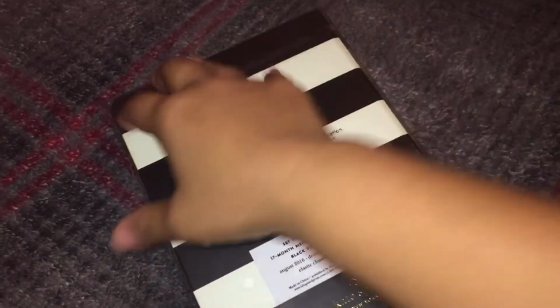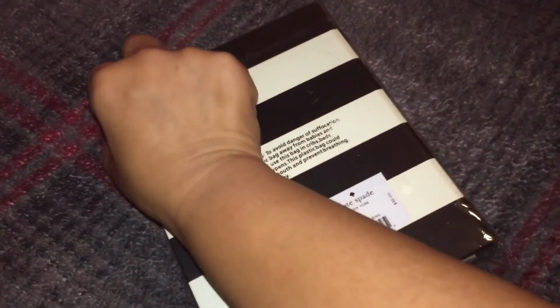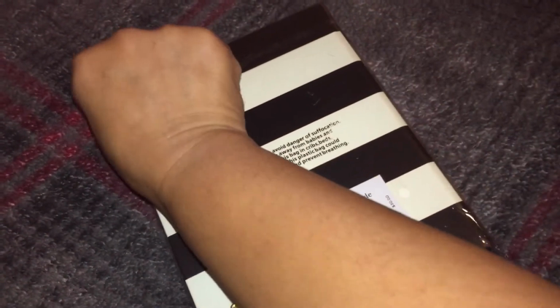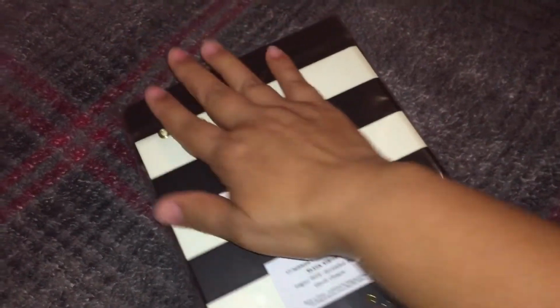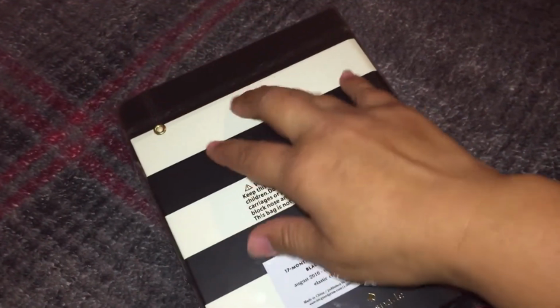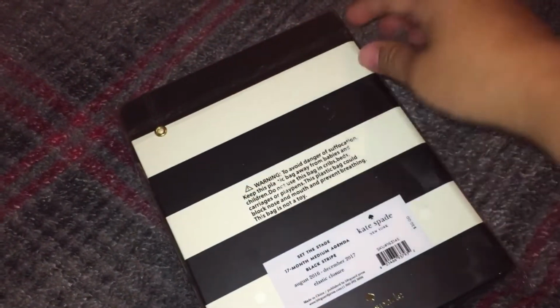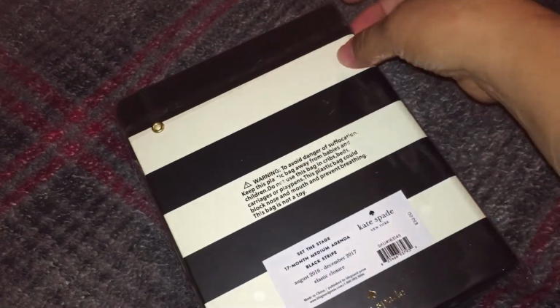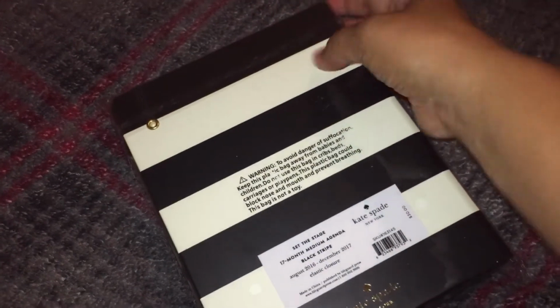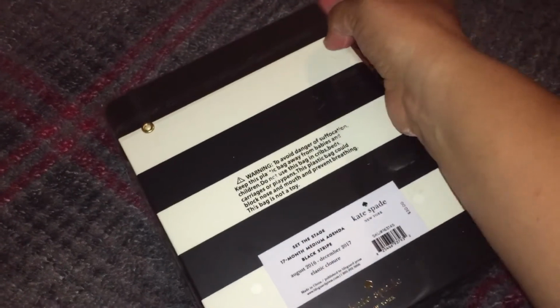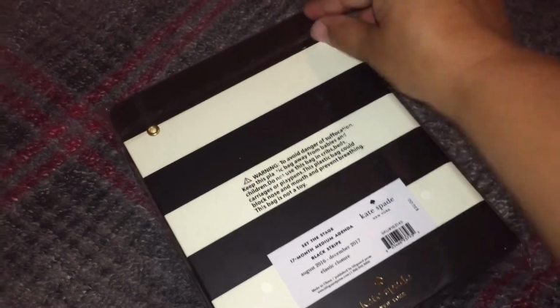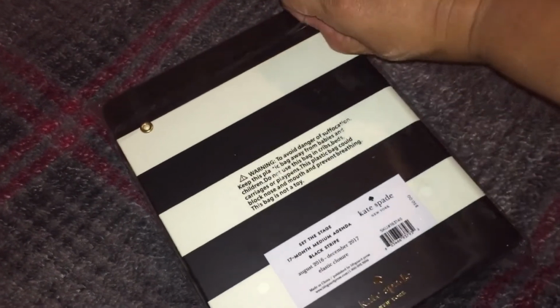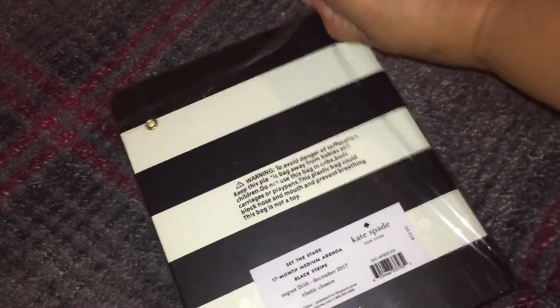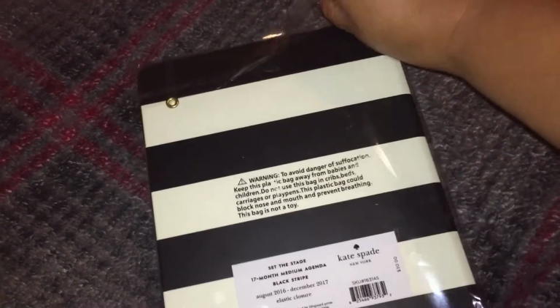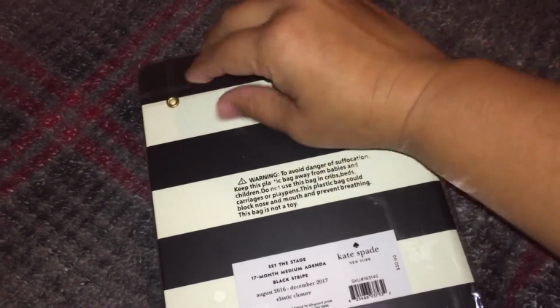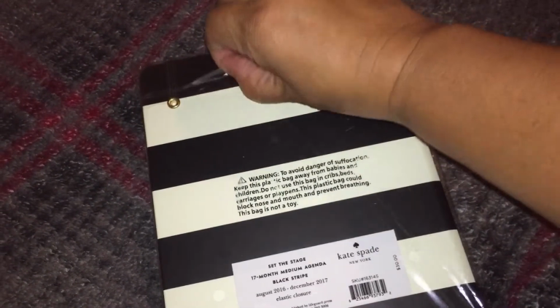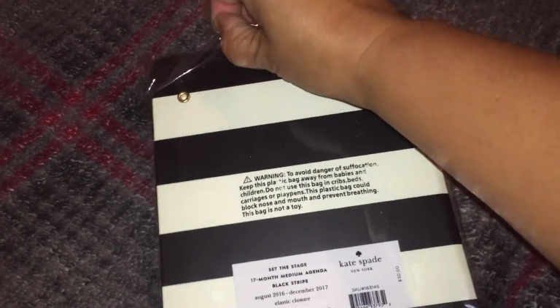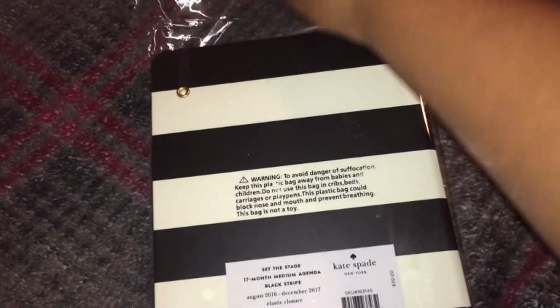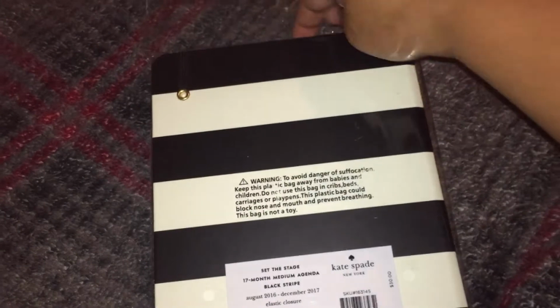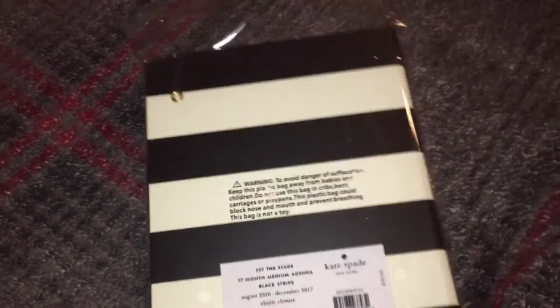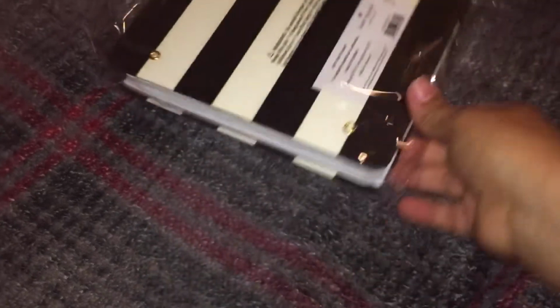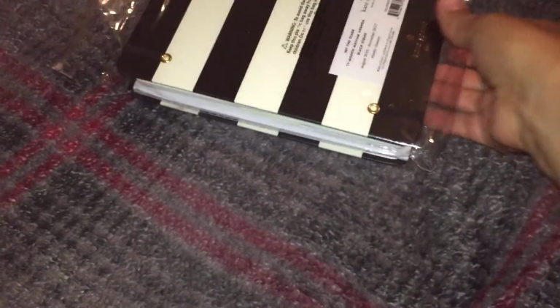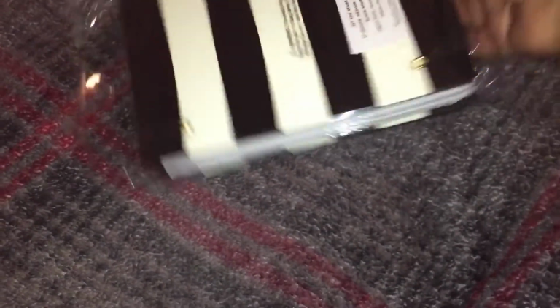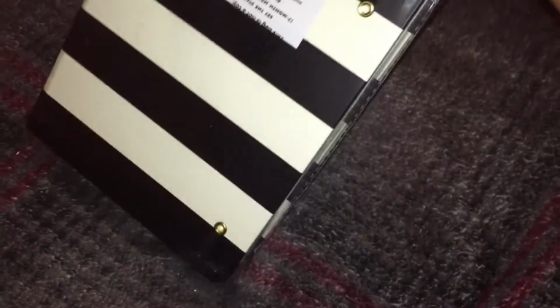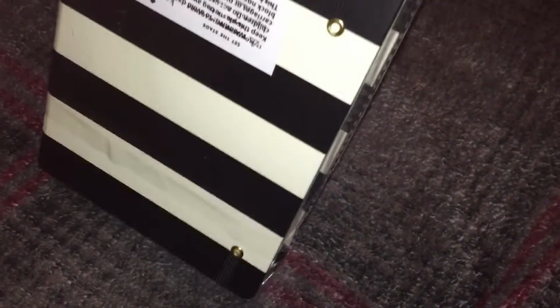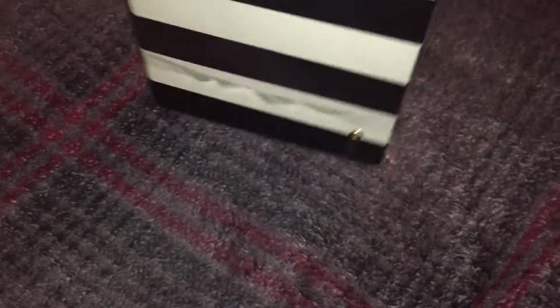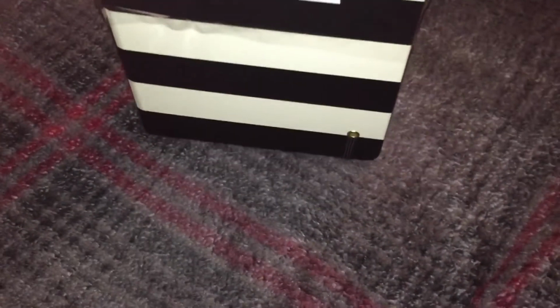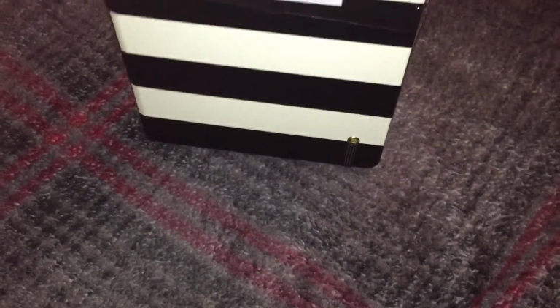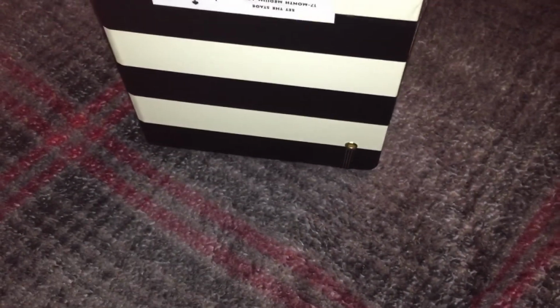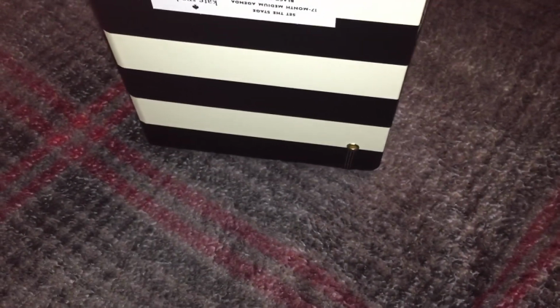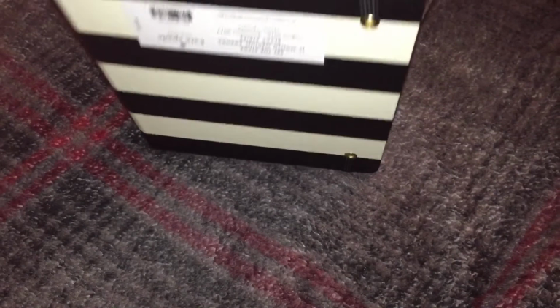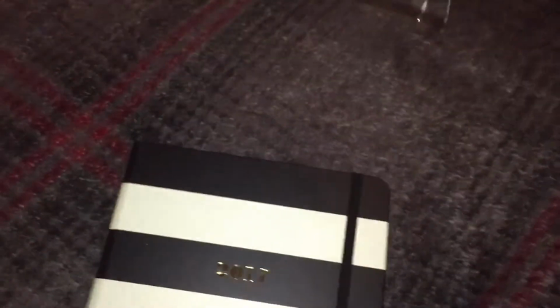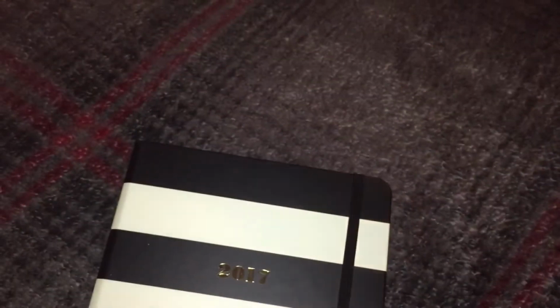So this is the pretty planner. I'm doing a bed video — super comfortable. It's raining, and it's just a relaxing day for me after all that Black Friday madness that happened yesterday.